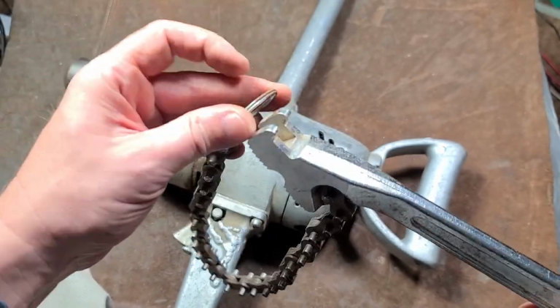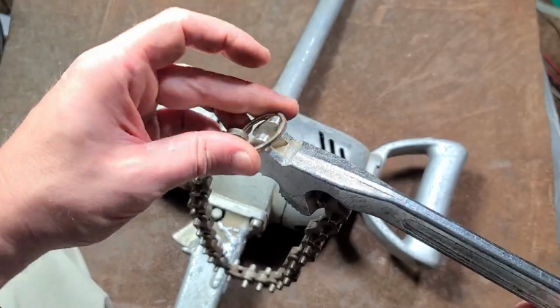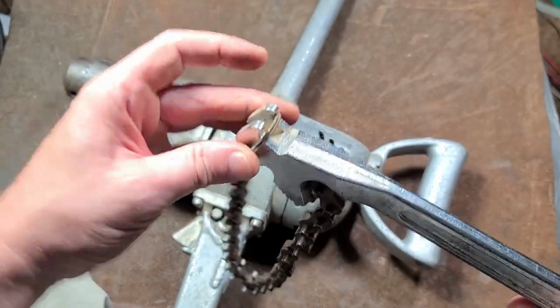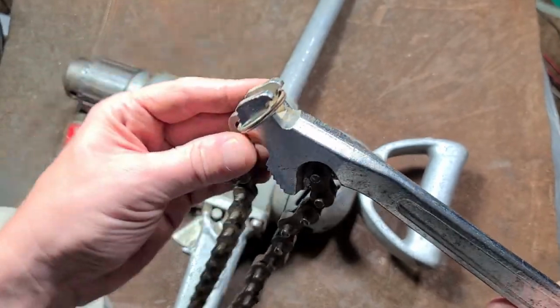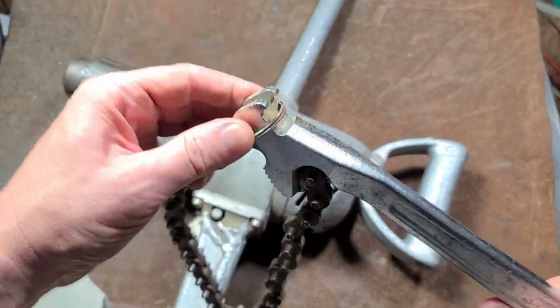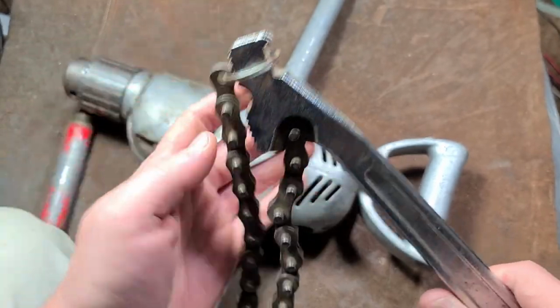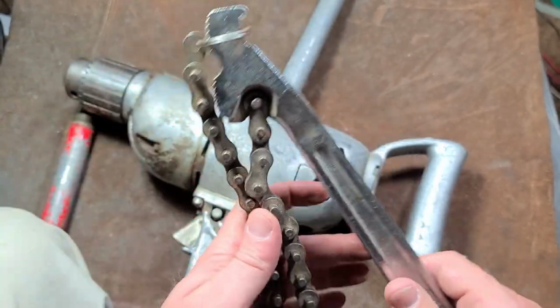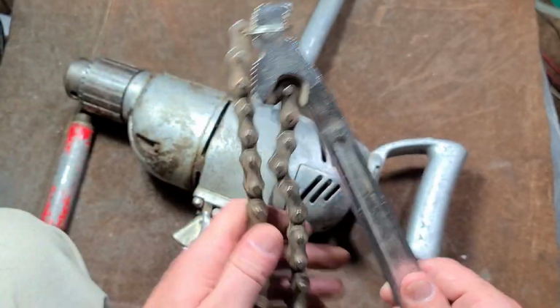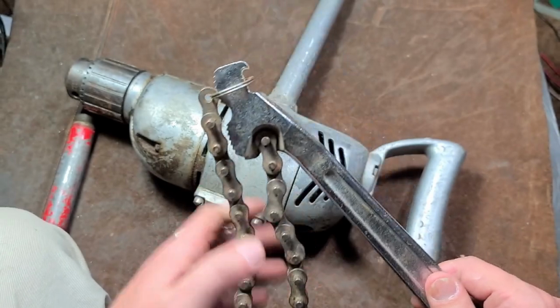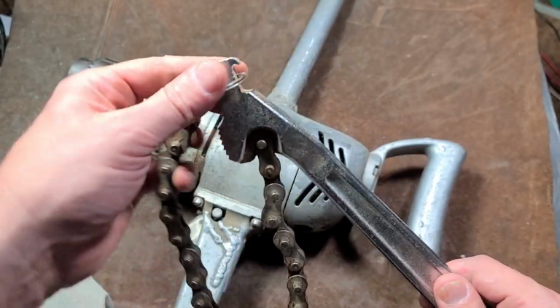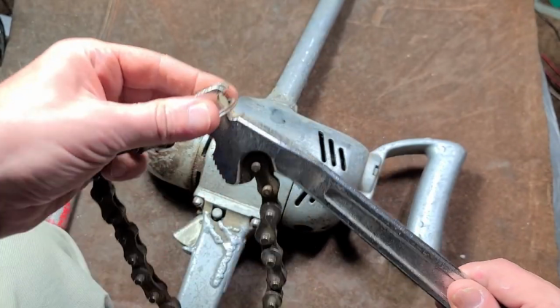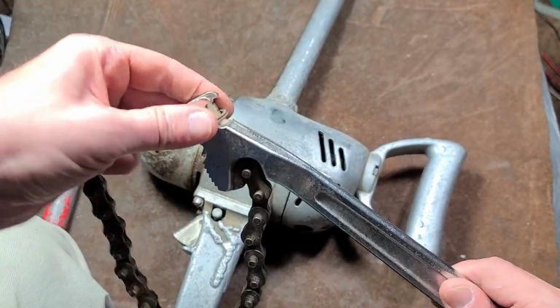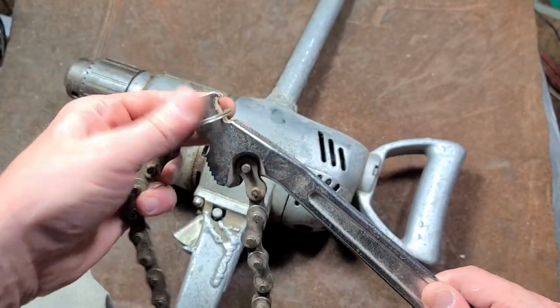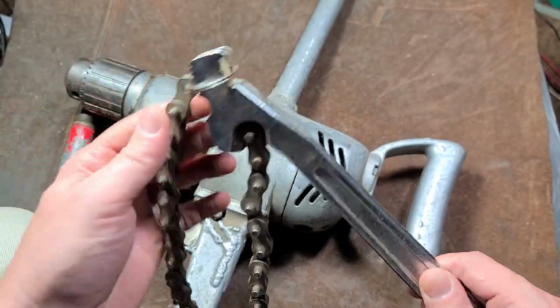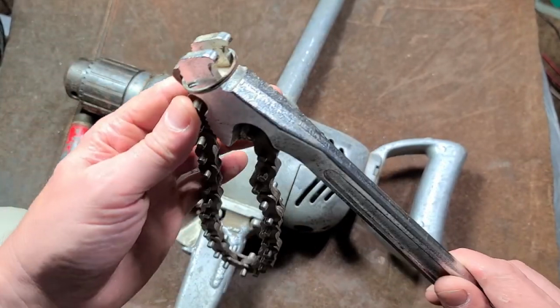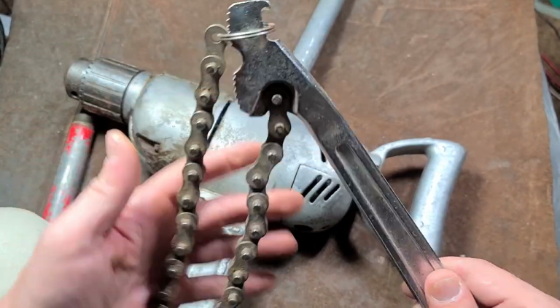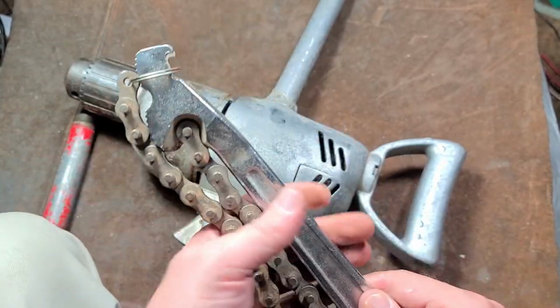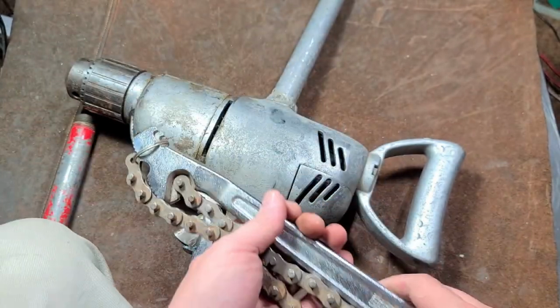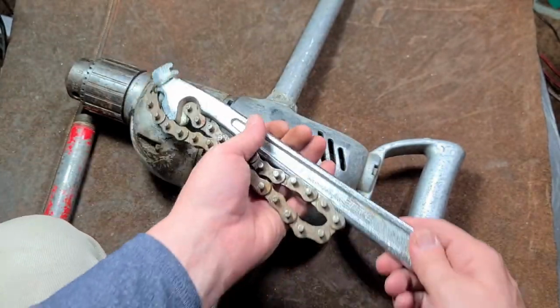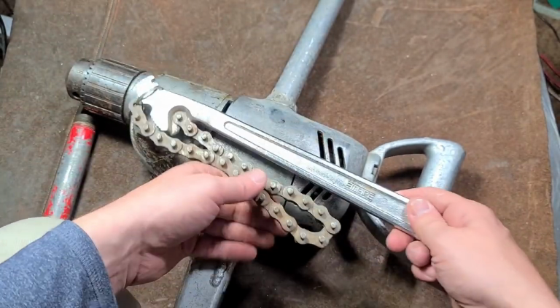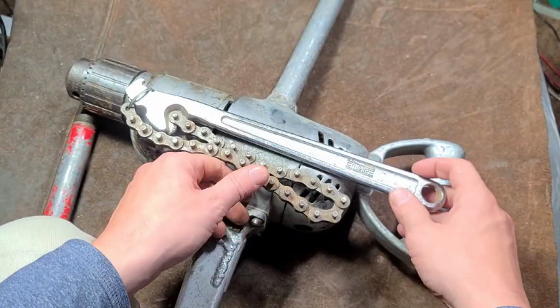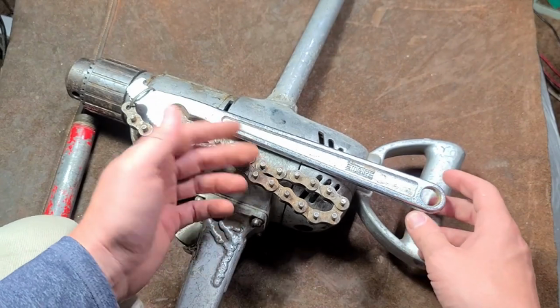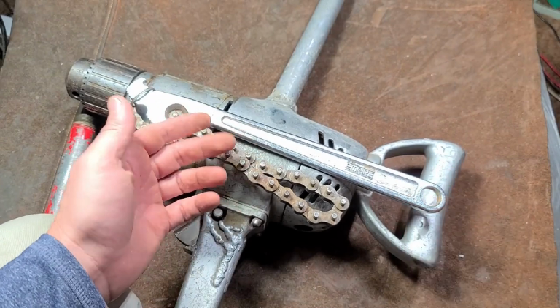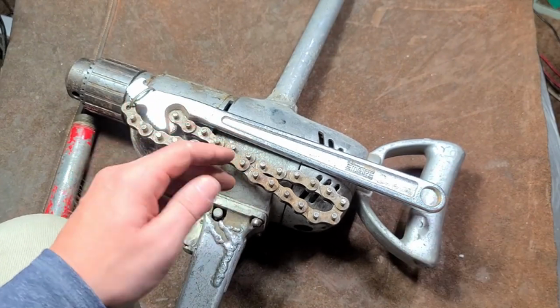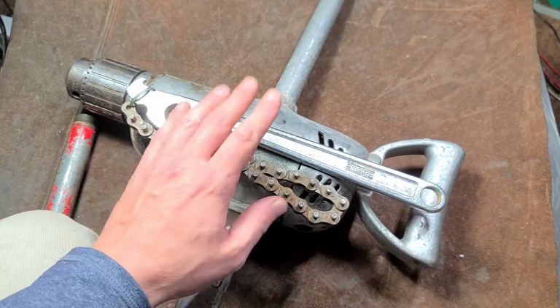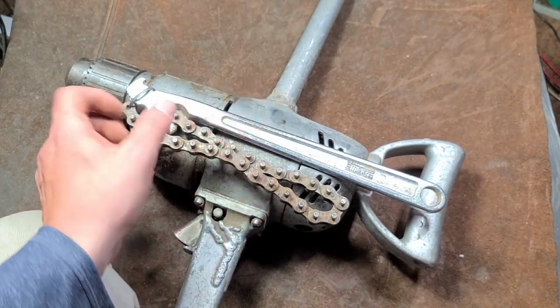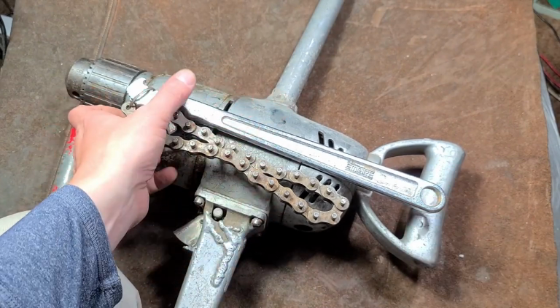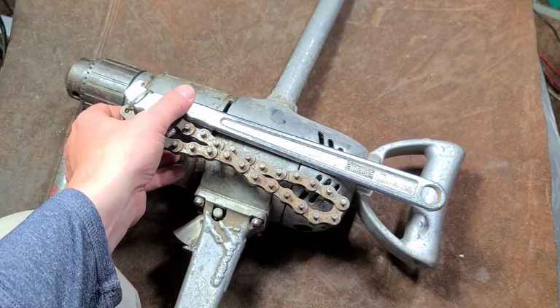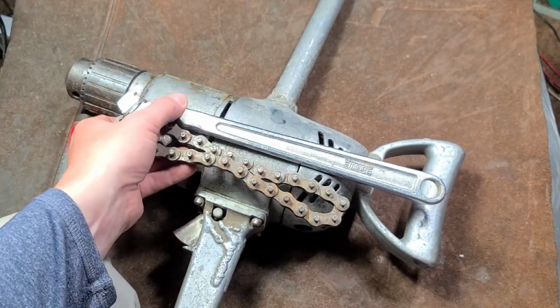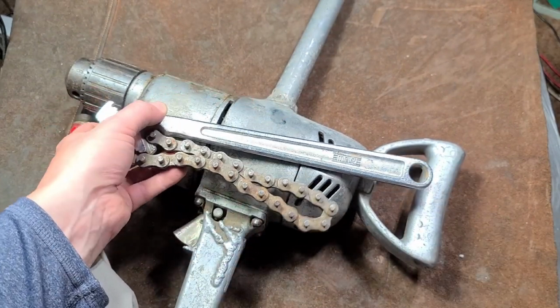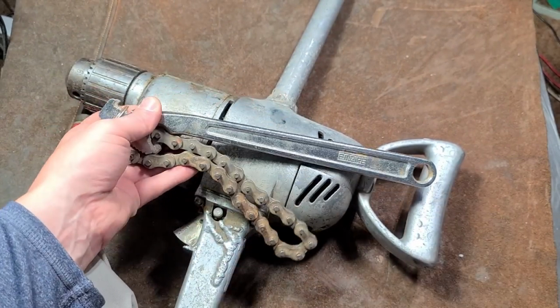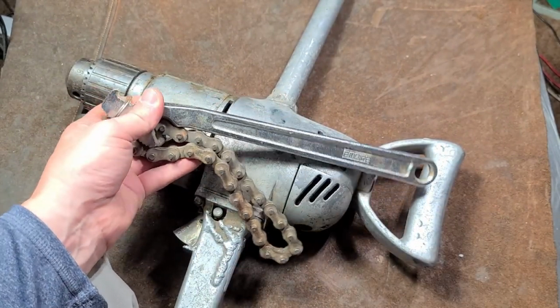If anybody's wondering what these little metal rings that come with the wrench are for — one is to hang the wrench, and two is to keep the chain more or less situated. That's the point of these little metal rings.